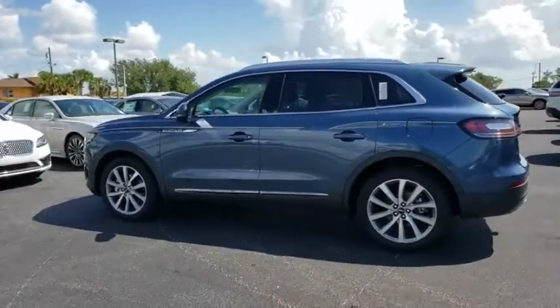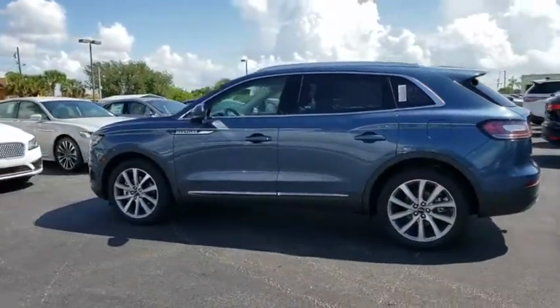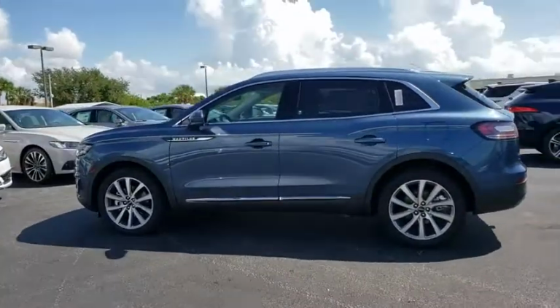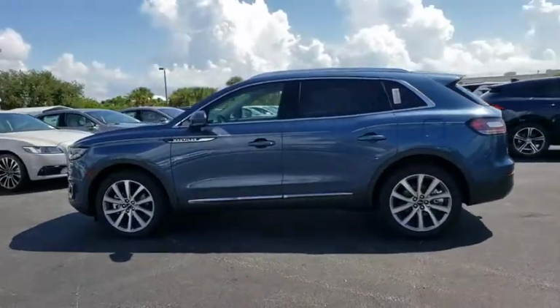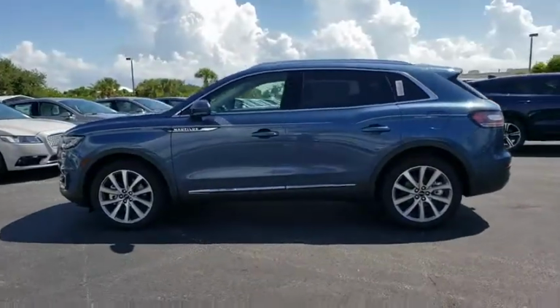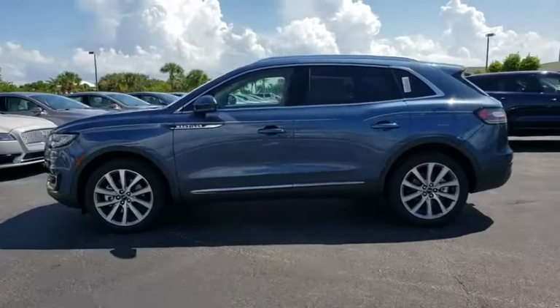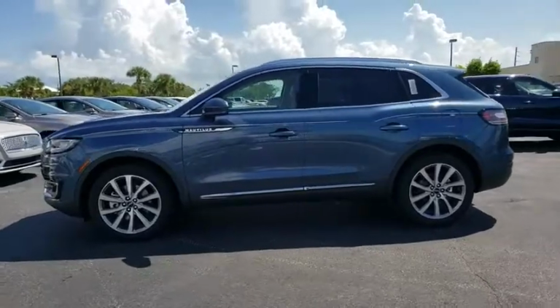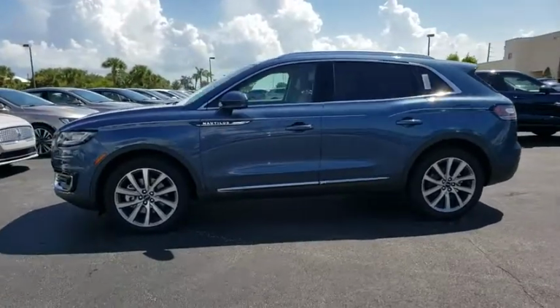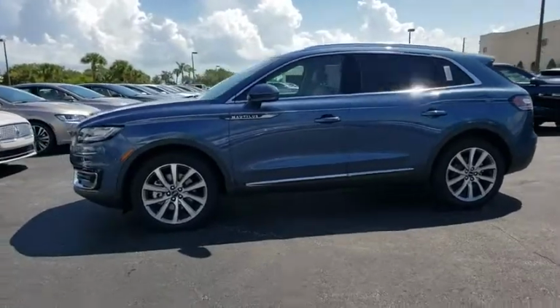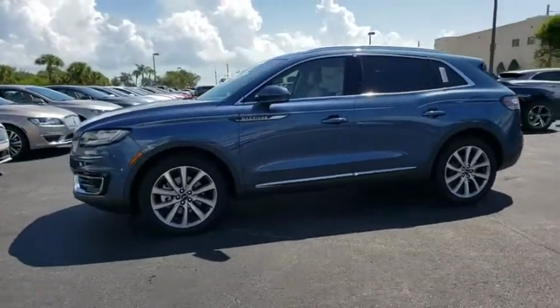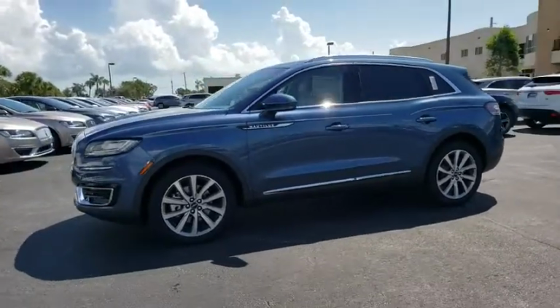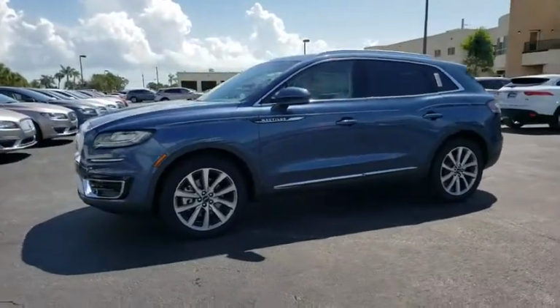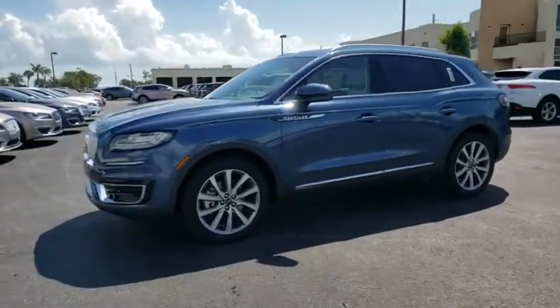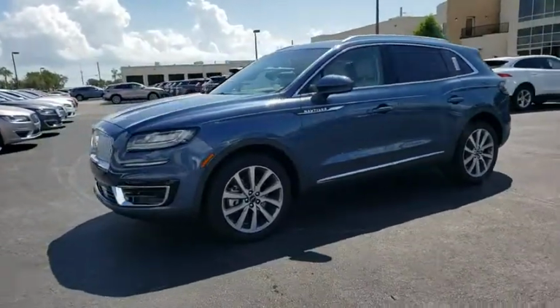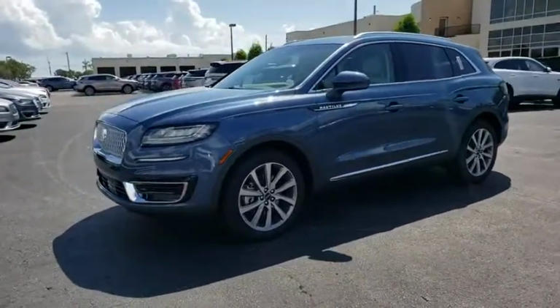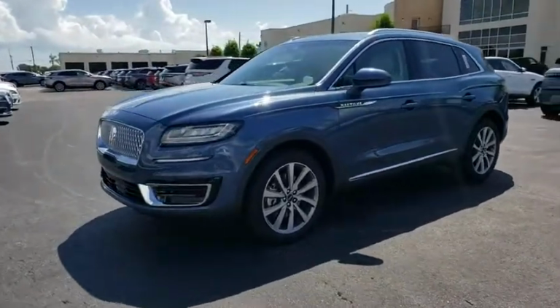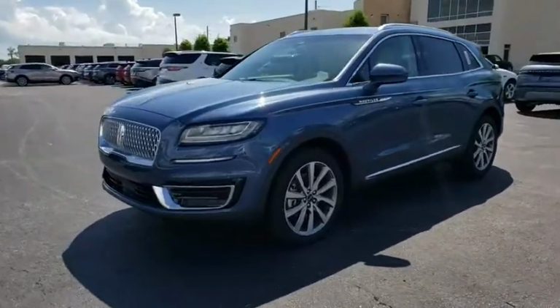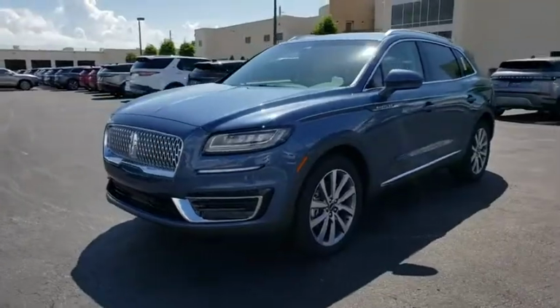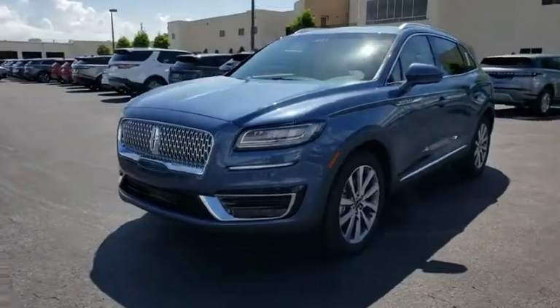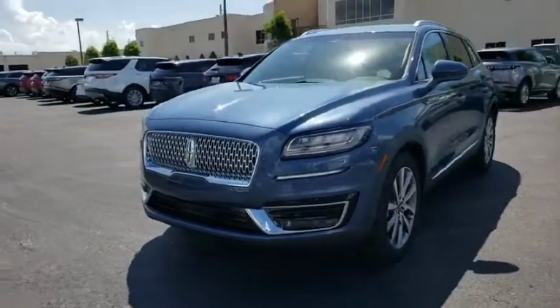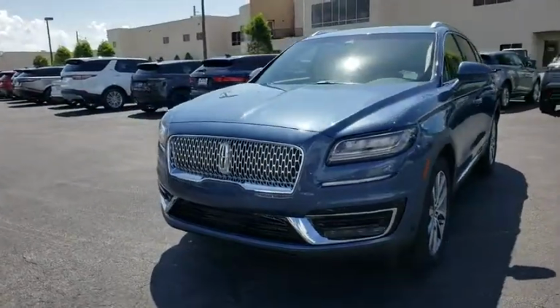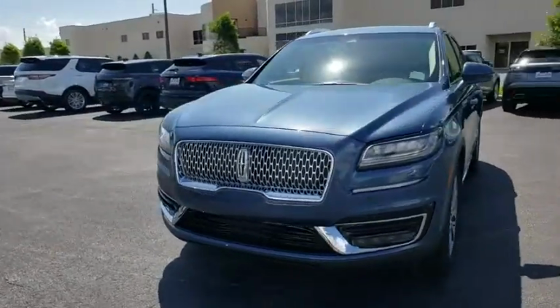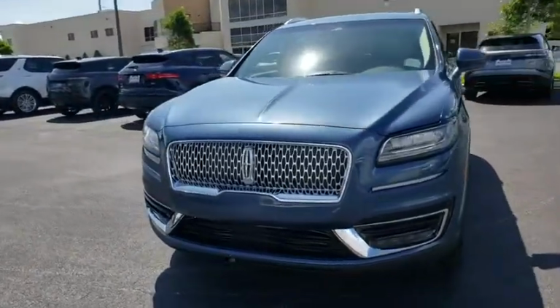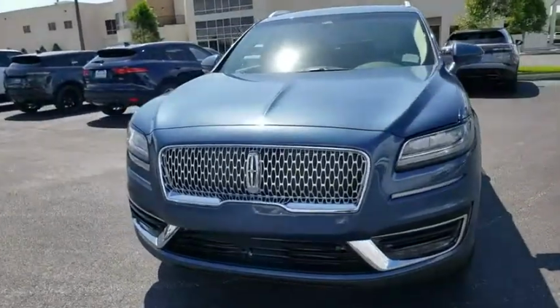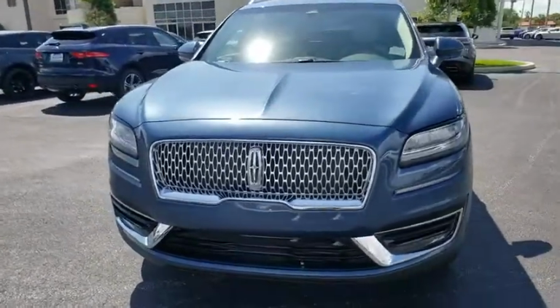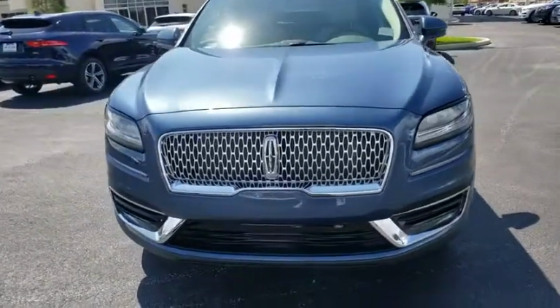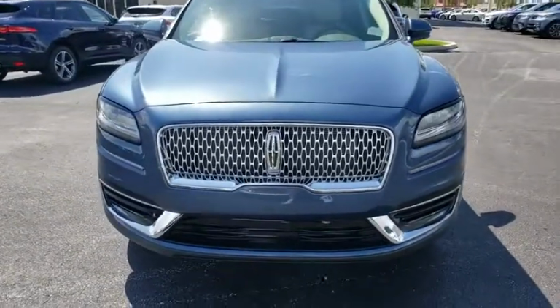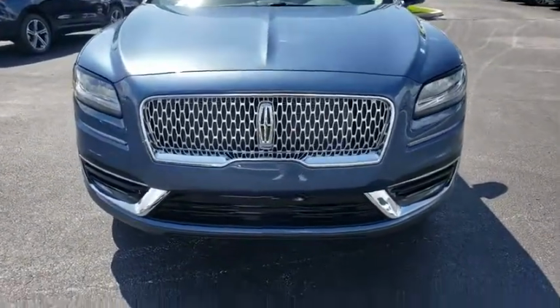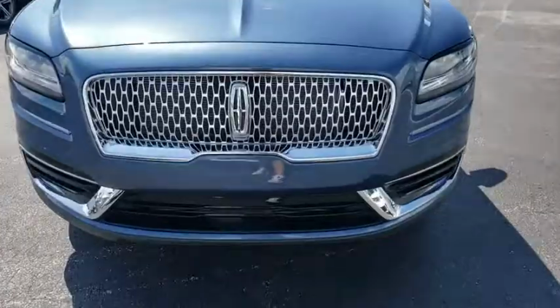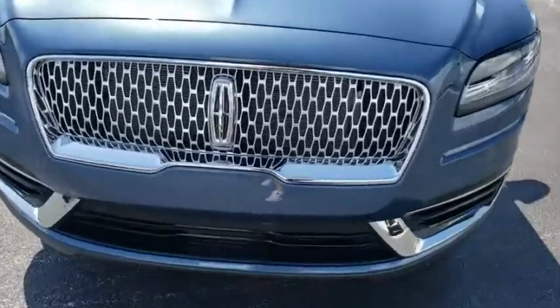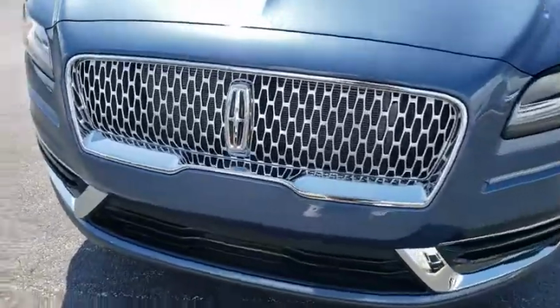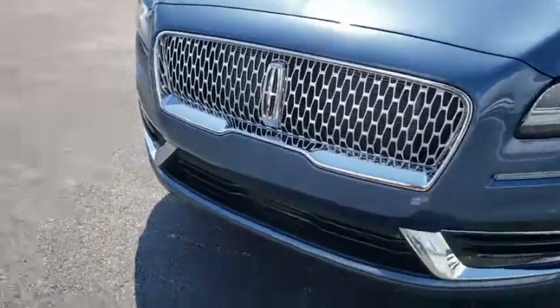Backup camera, anti-lock braking system, power liftgate, navigation system, steering wheel audio controls, keyless entry, power passenger seat, remote engine start, traction control, lane departure warning, stability control, Bluetooth.